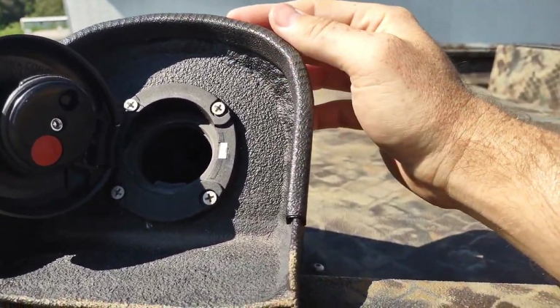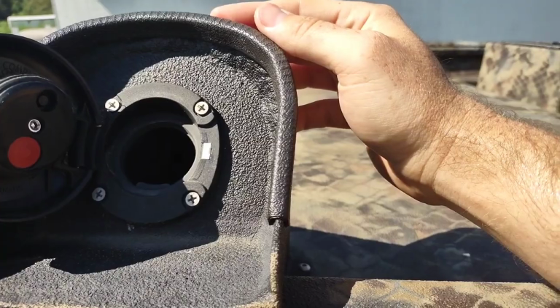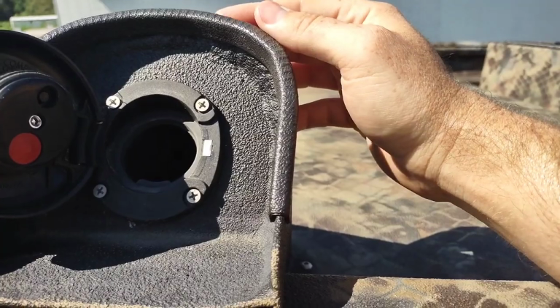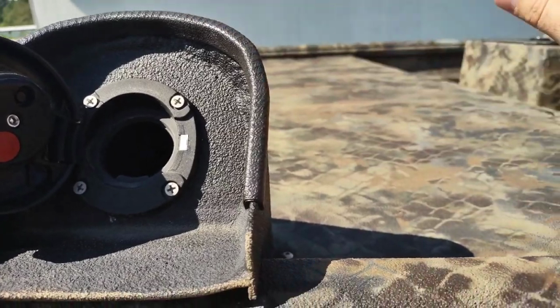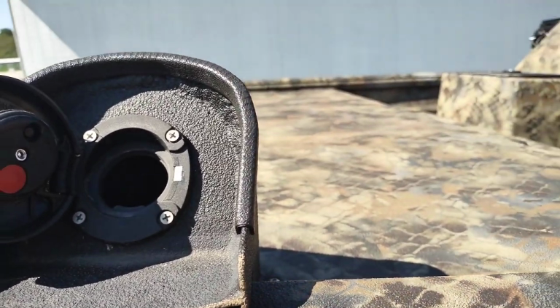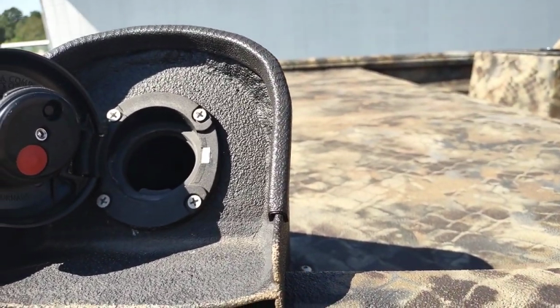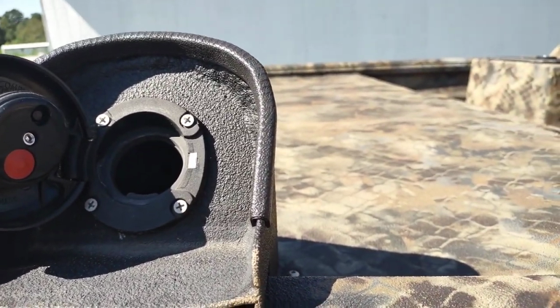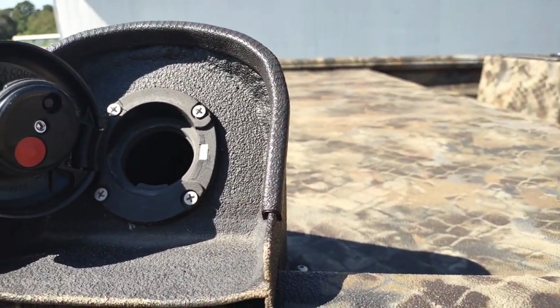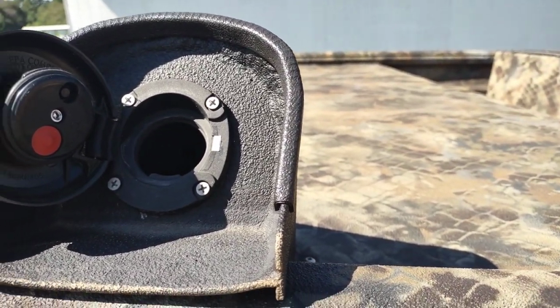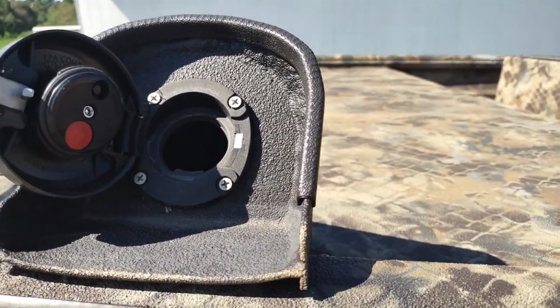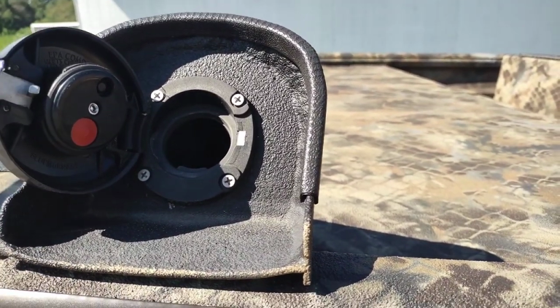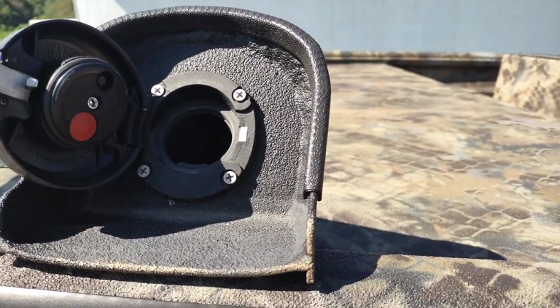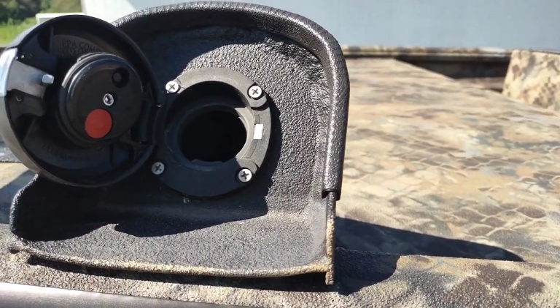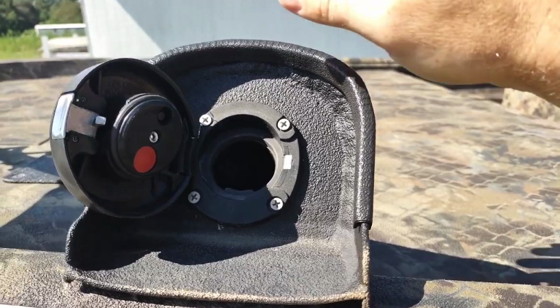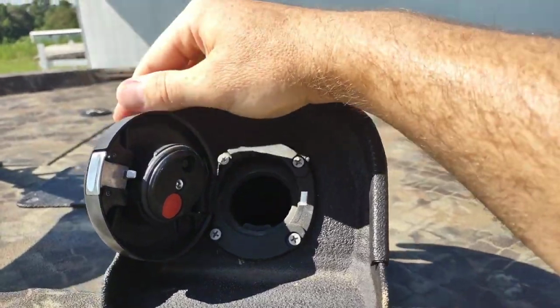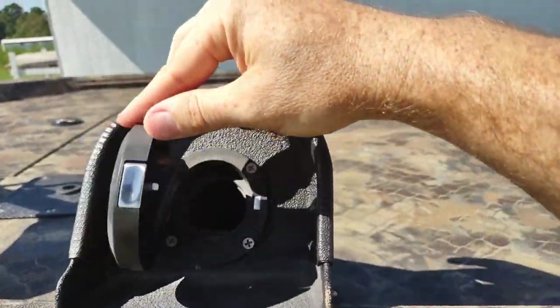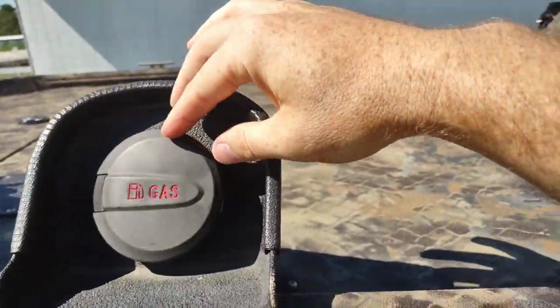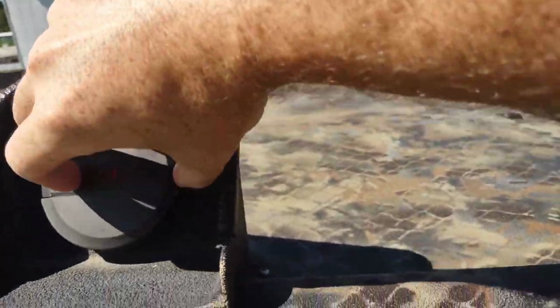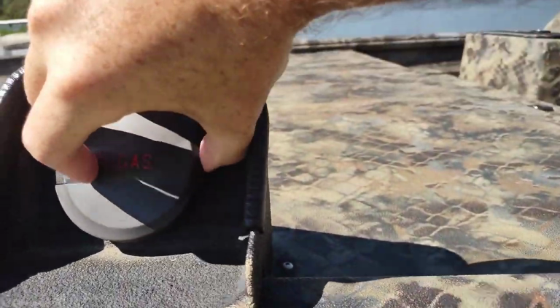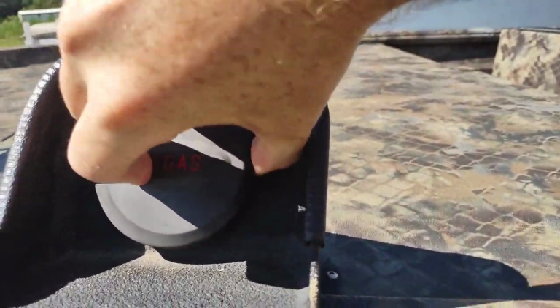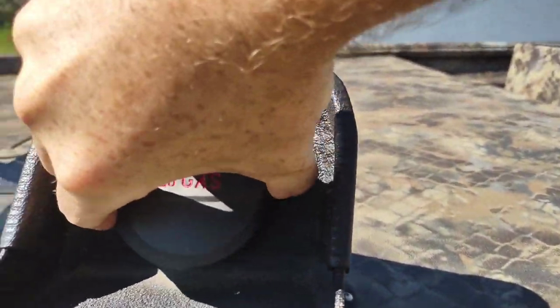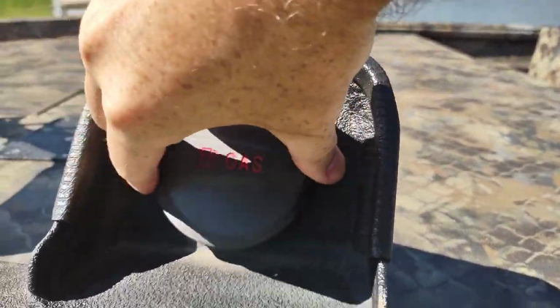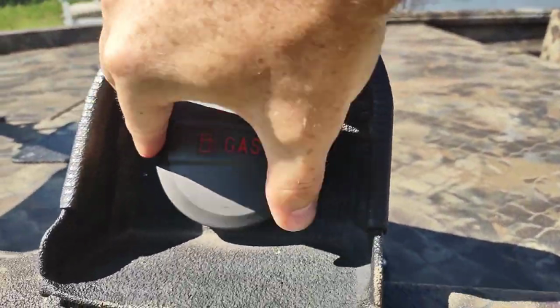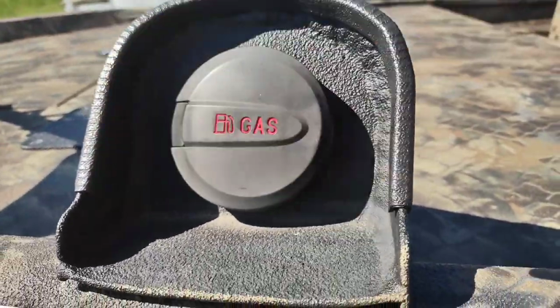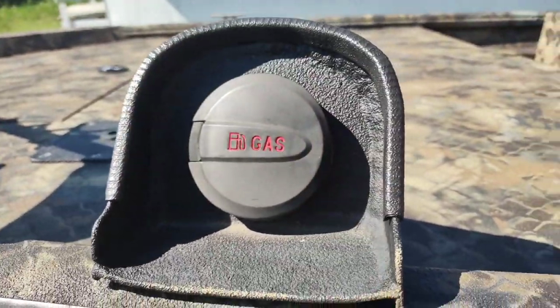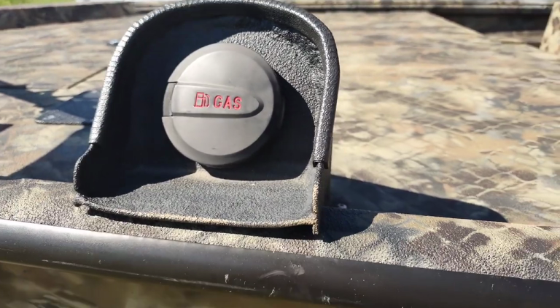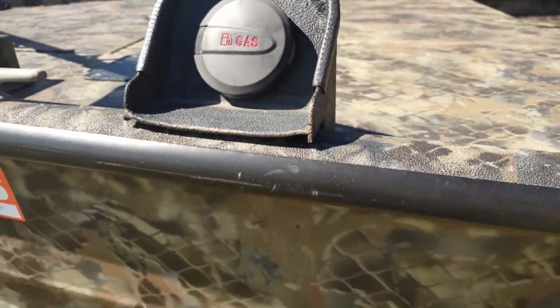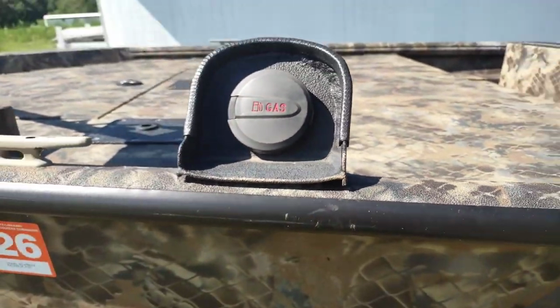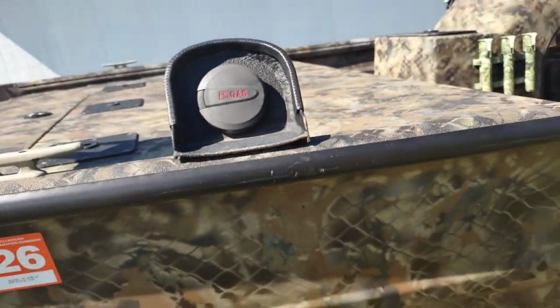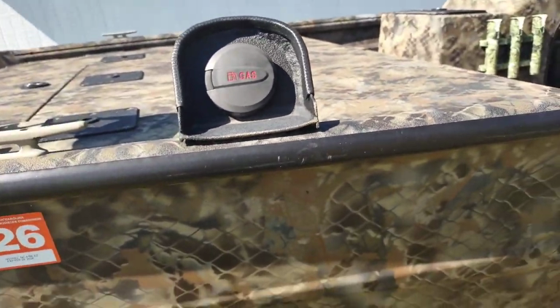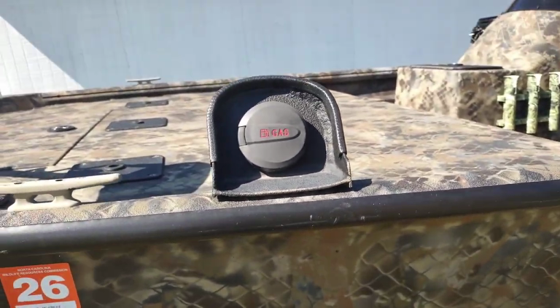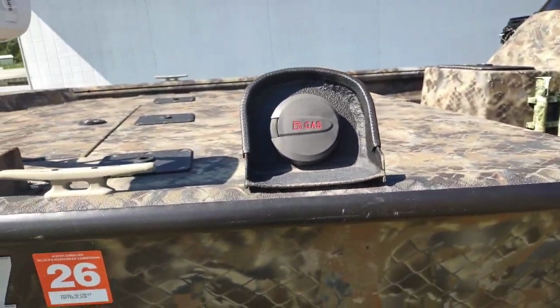You have to really let it settle. I've had to quickly crank the motor just to get it to suck down. Not my favorite feature — I wish they could have done a little bit better. Still, a 30 gallon gas tank is nice. It'll last you plenty of hunts.